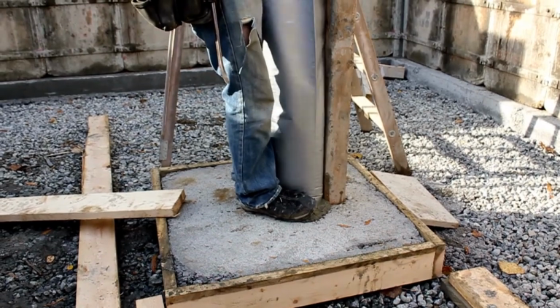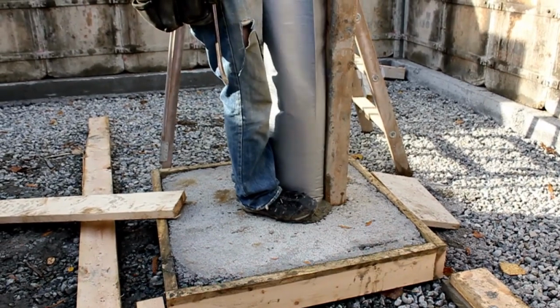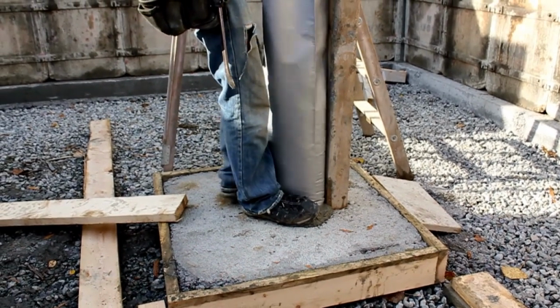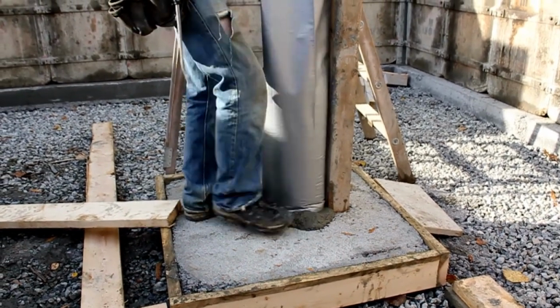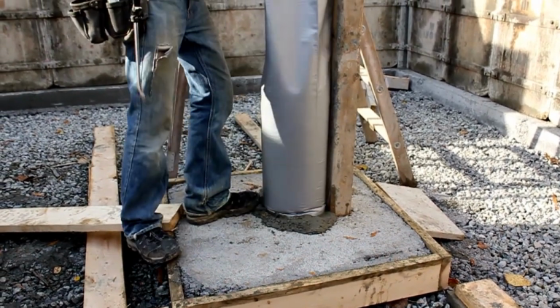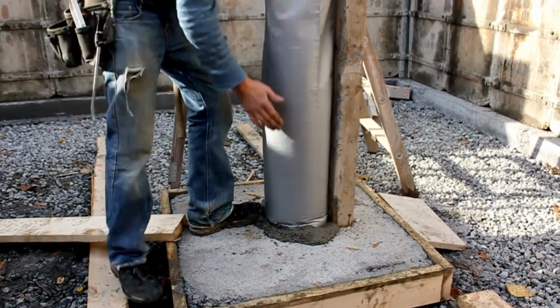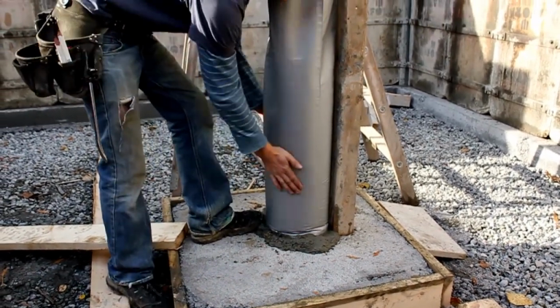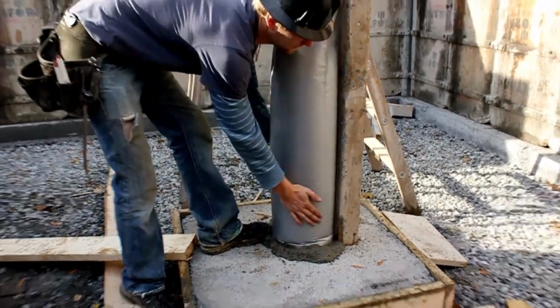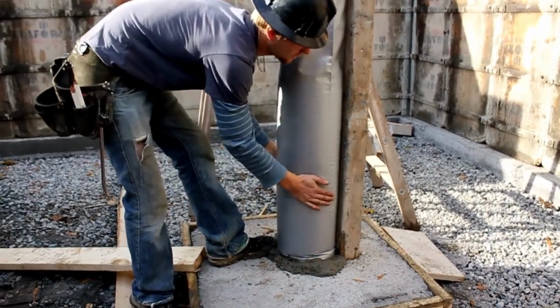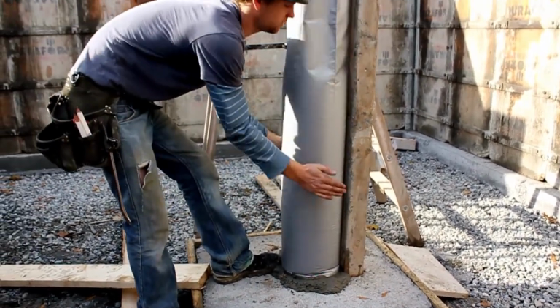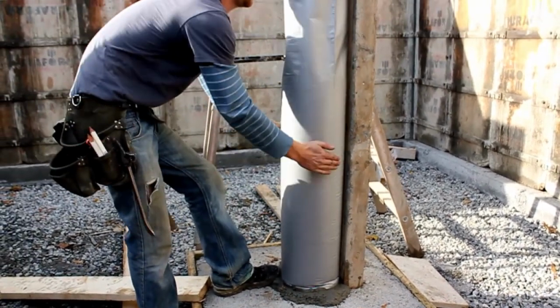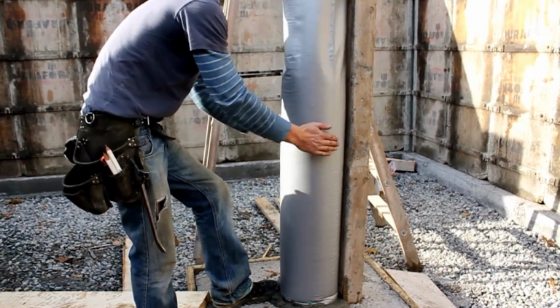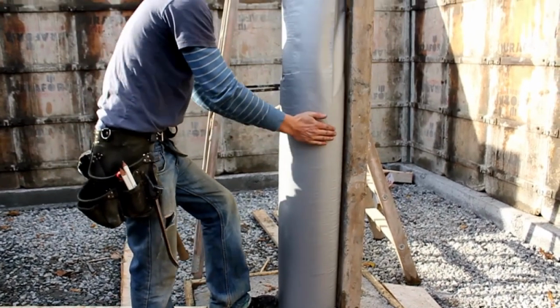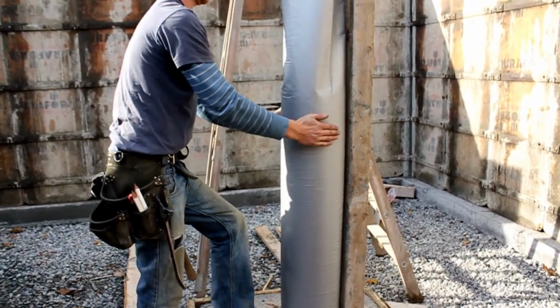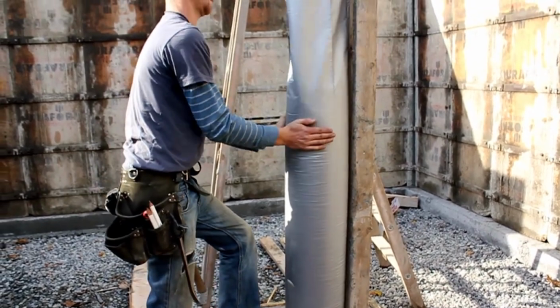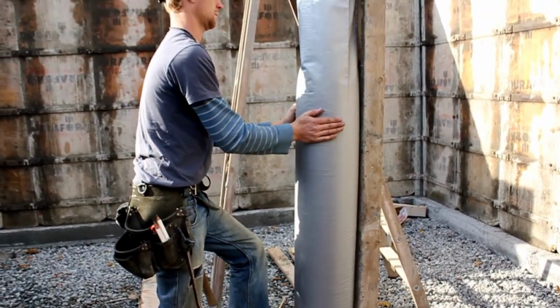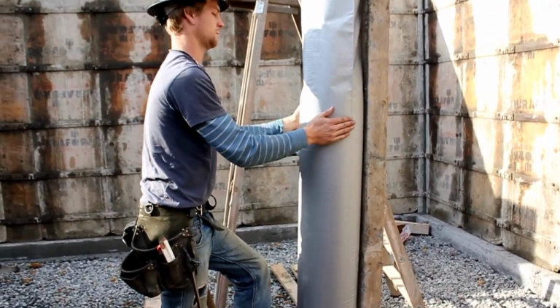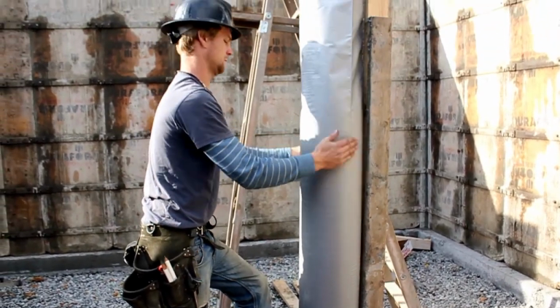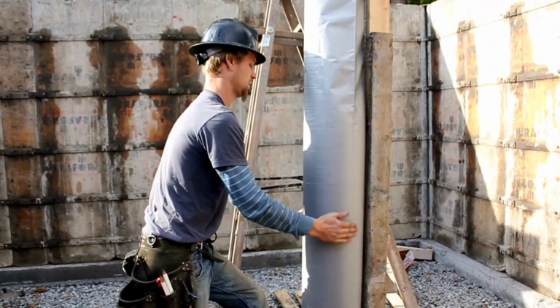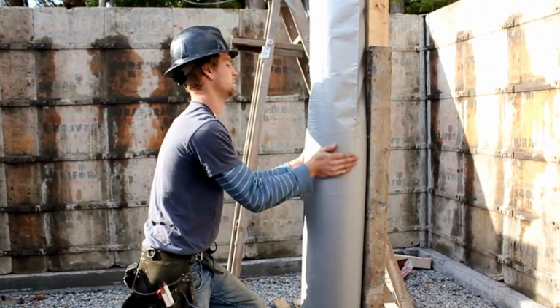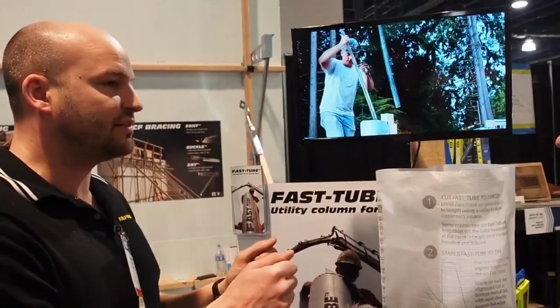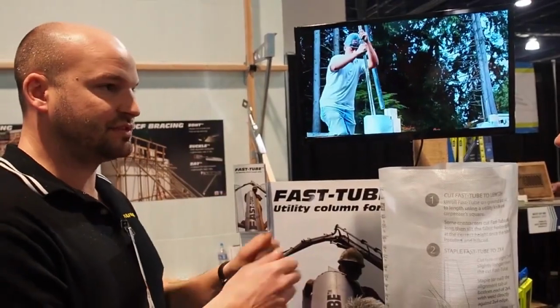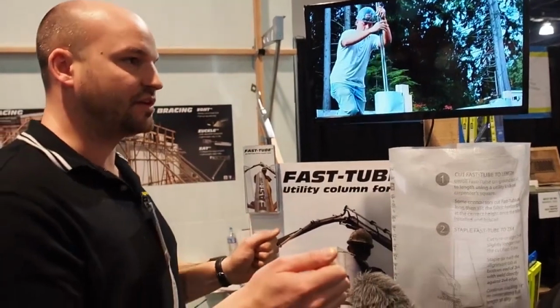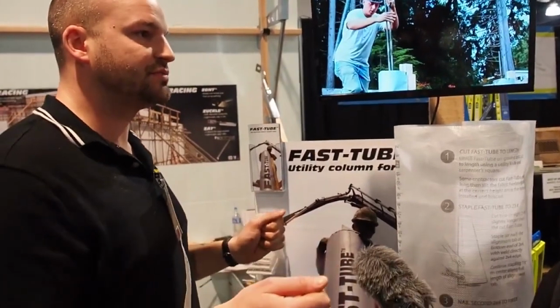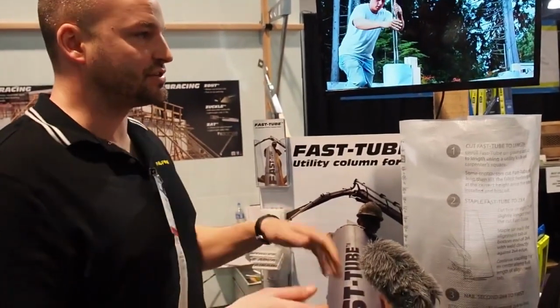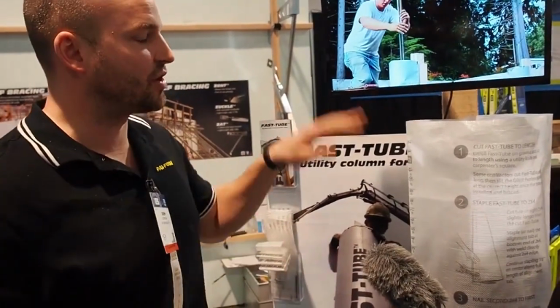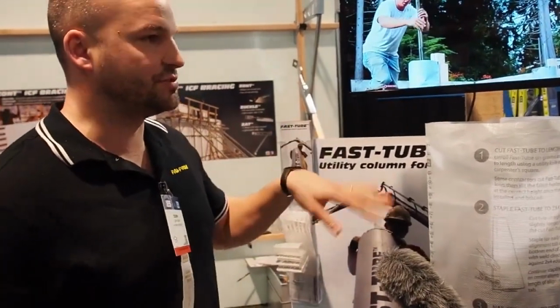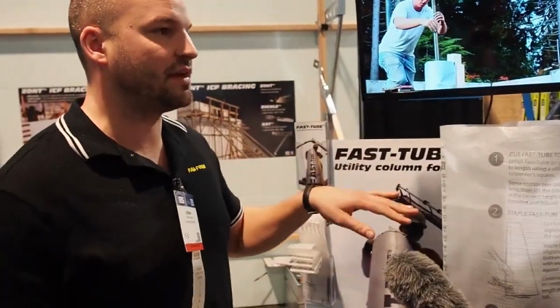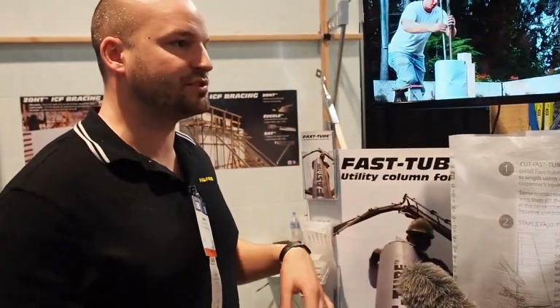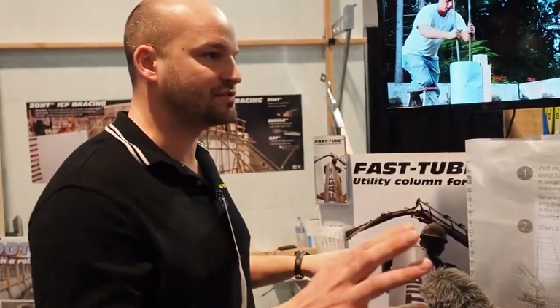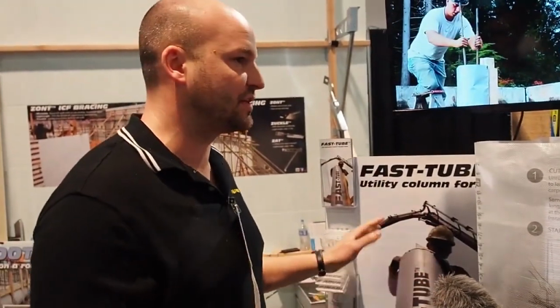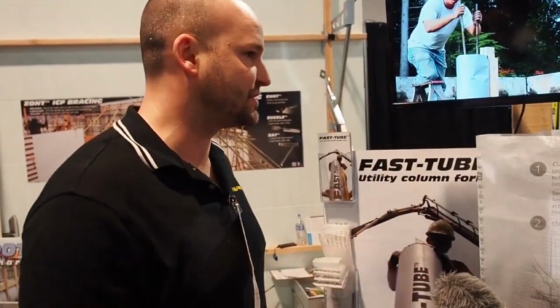So we're not shipping air around the world. The nice thing is it's waterproof, so you can set this up now and pour it in a month. Because cardboard tubes, if they get wet, they'll fail on you. So guys are setting up cardboard tubes the day they pour, which is stressful.